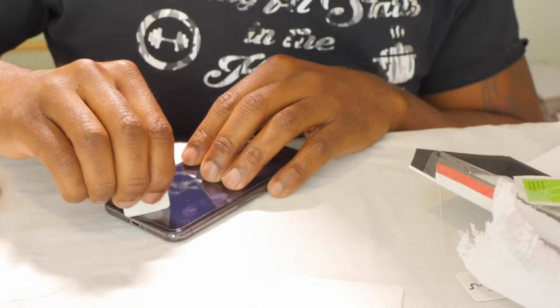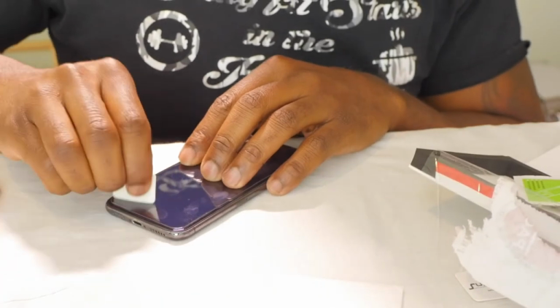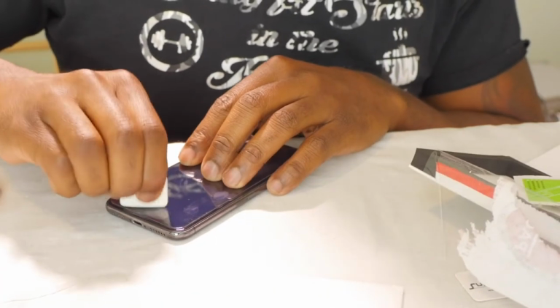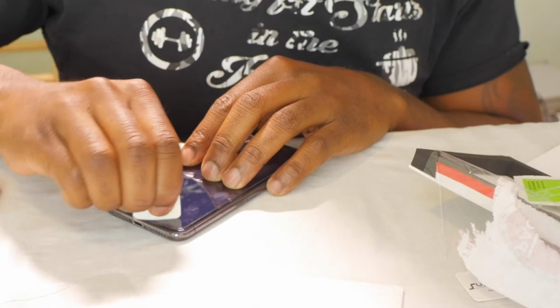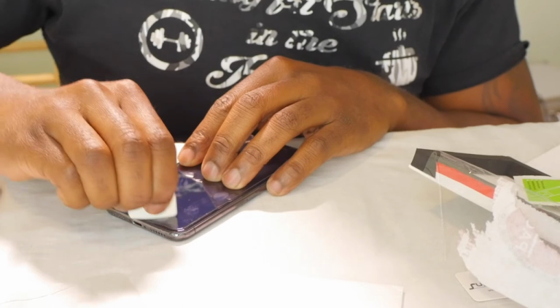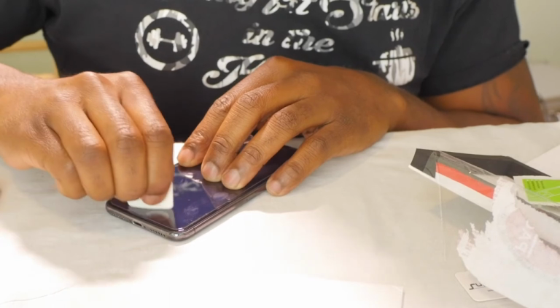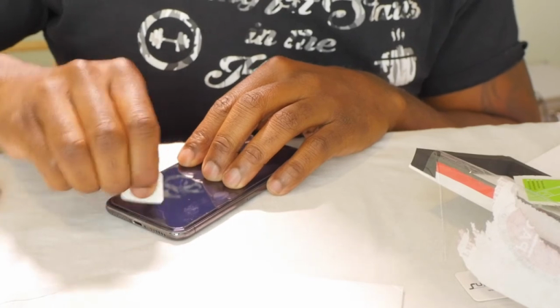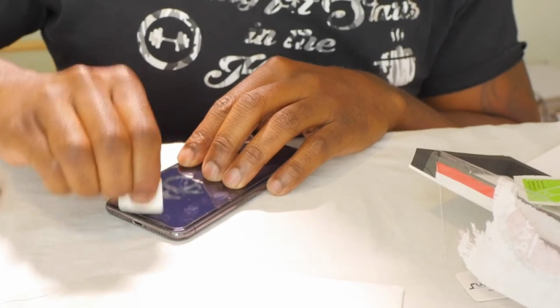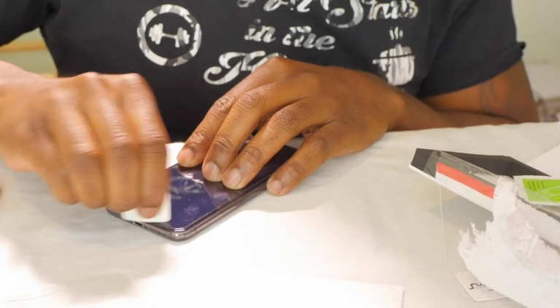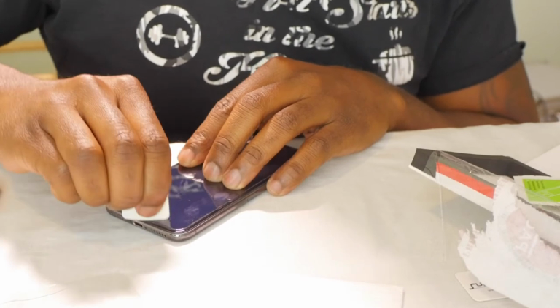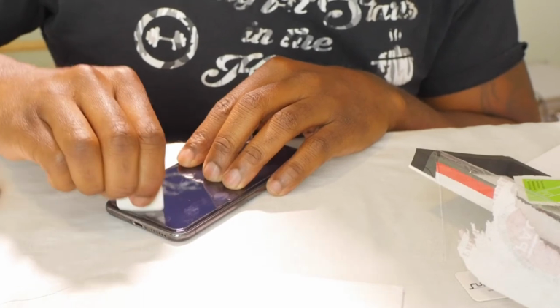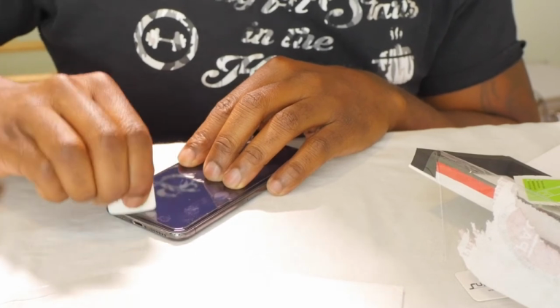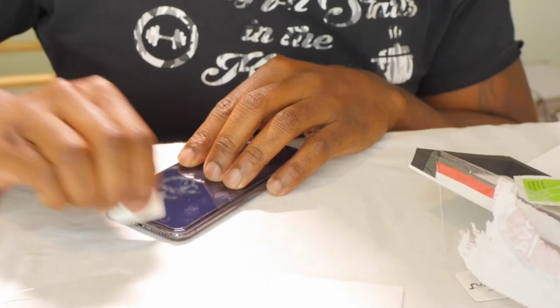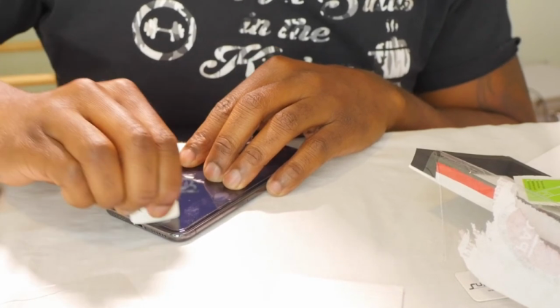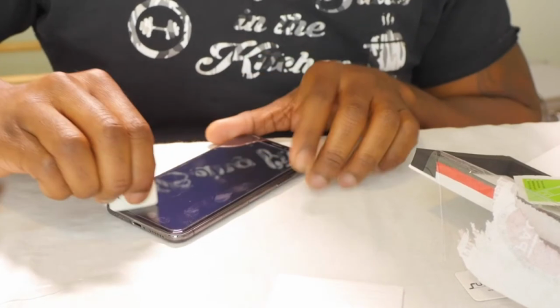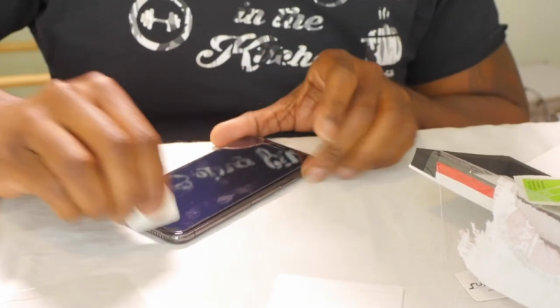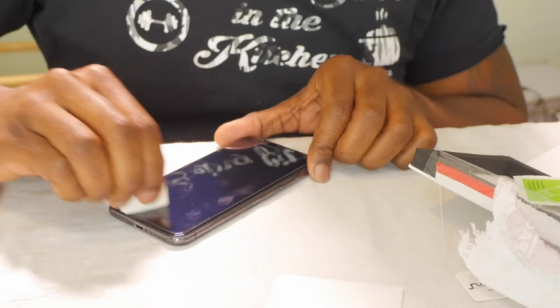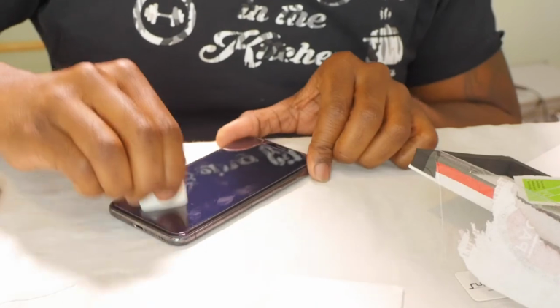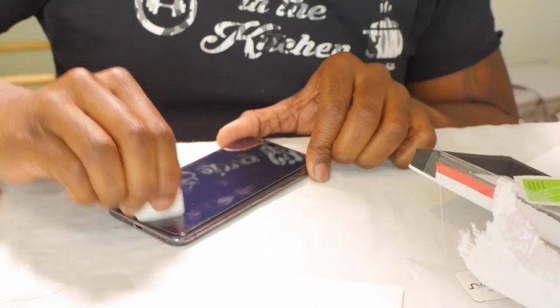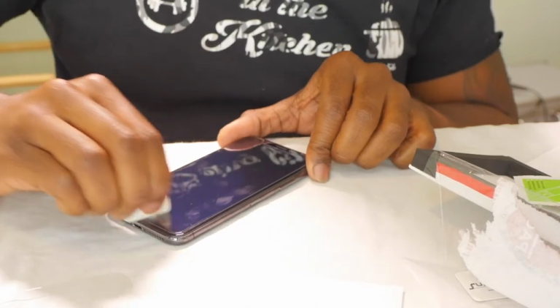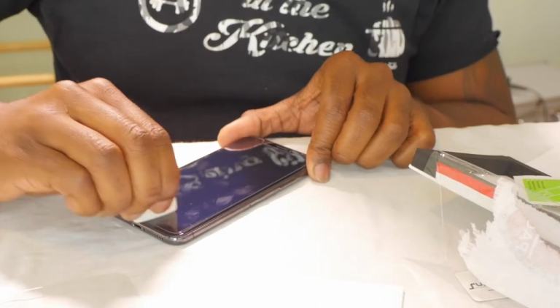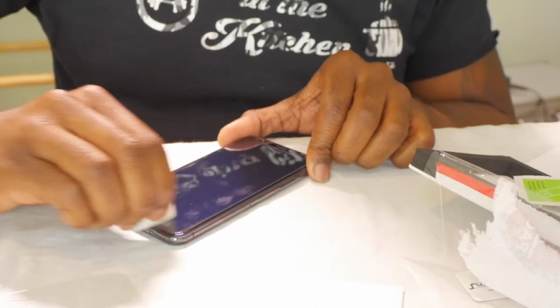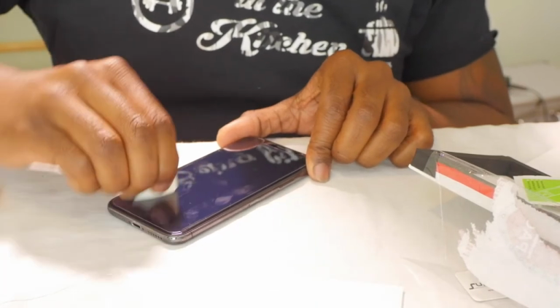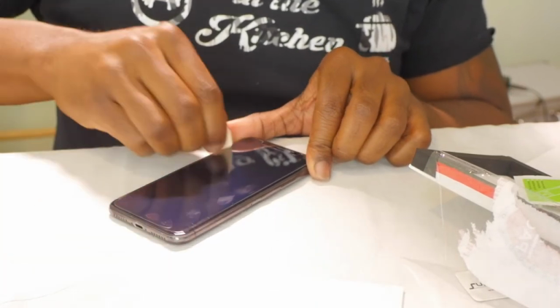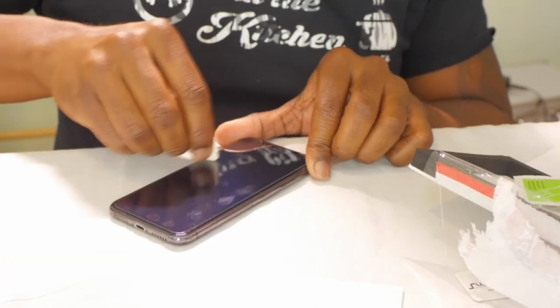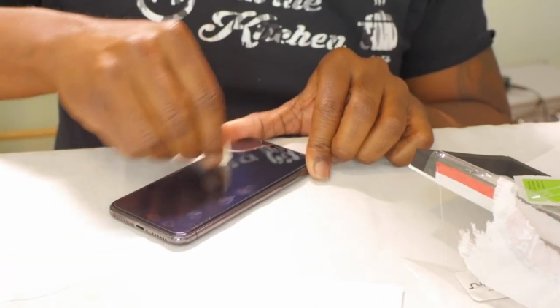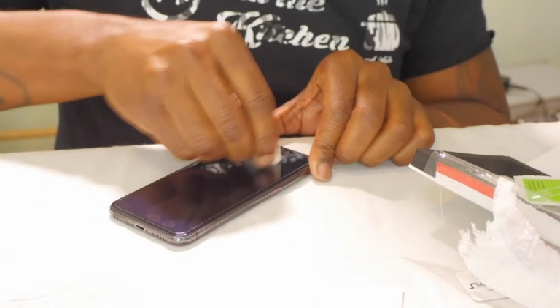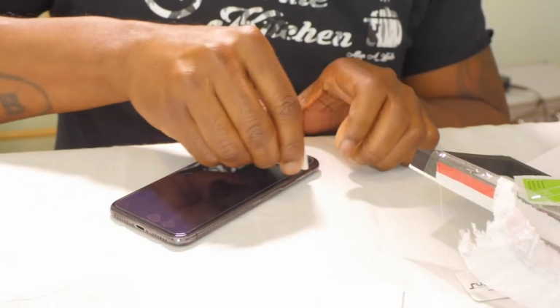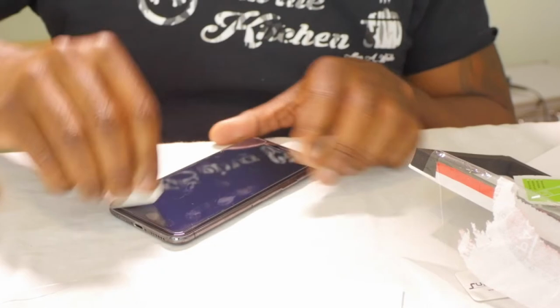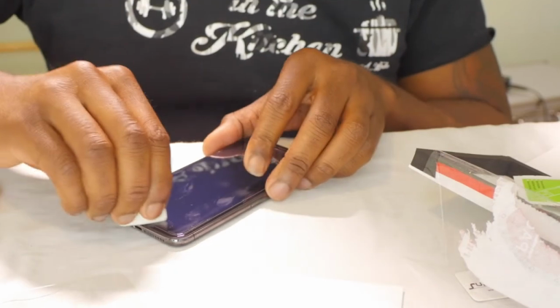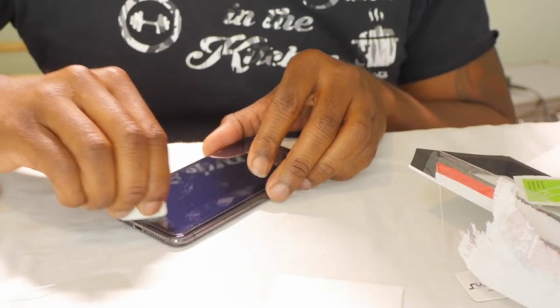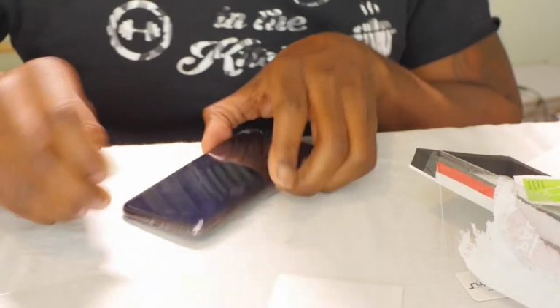Perfect — screen is protected once again. I'll take the cover film off and get all the remaining bubbles out of there so it'll sit on nice and perfect. That's how easy it is to put the screen protector on.